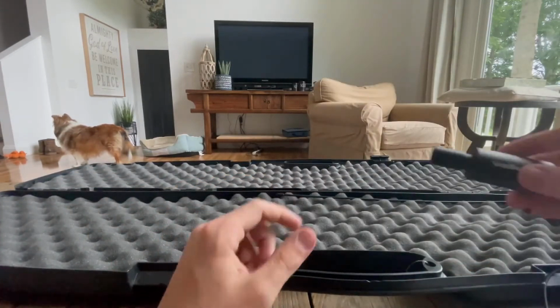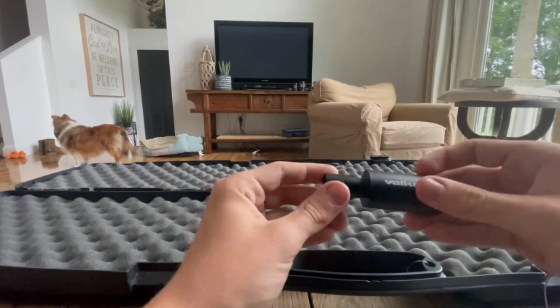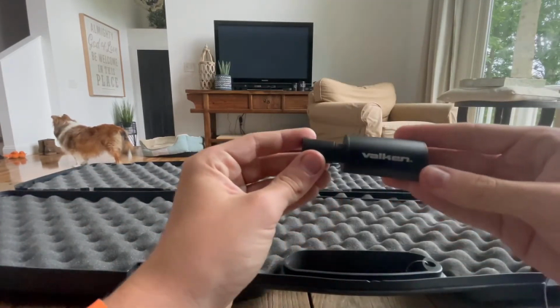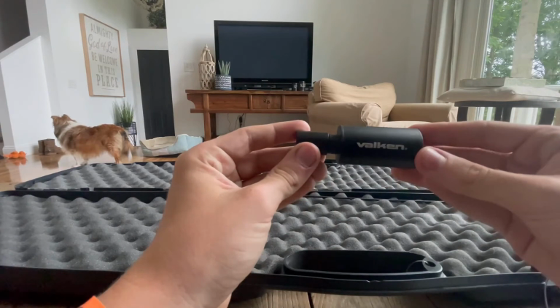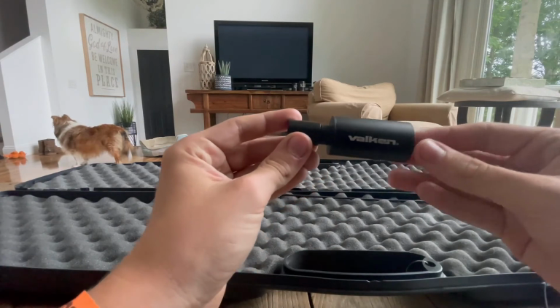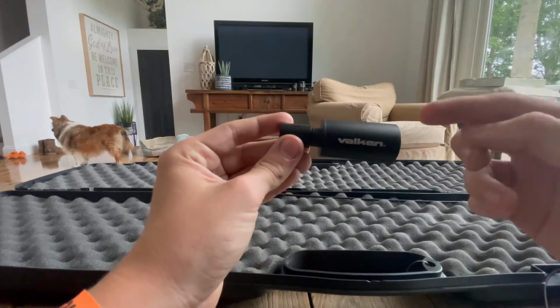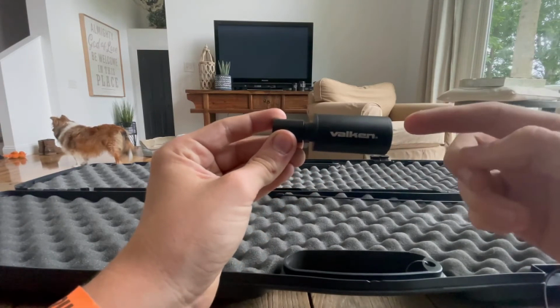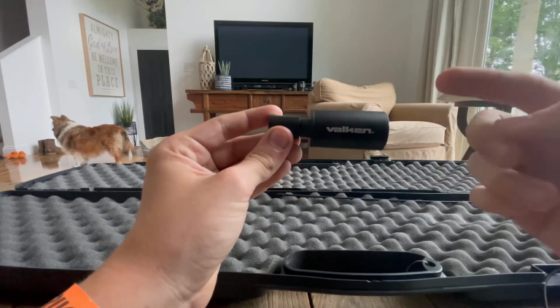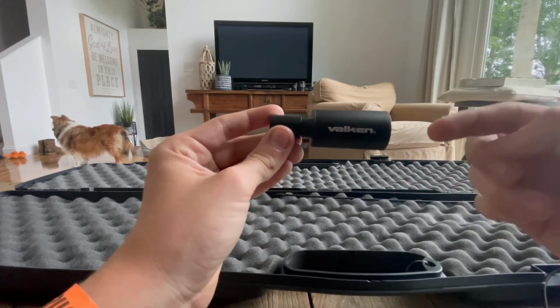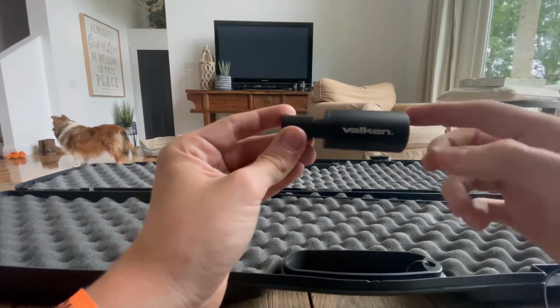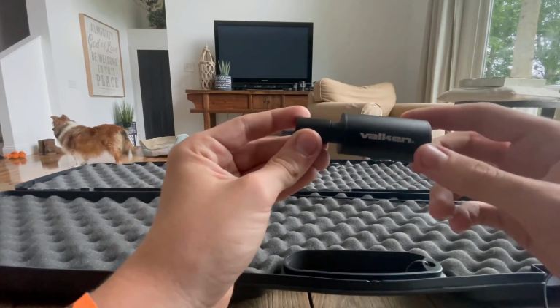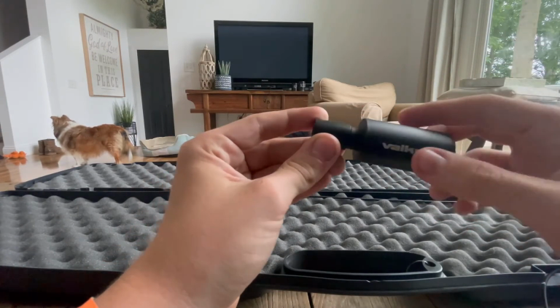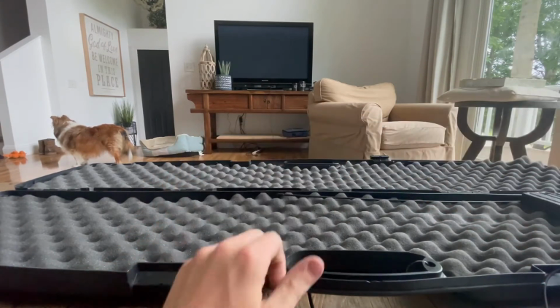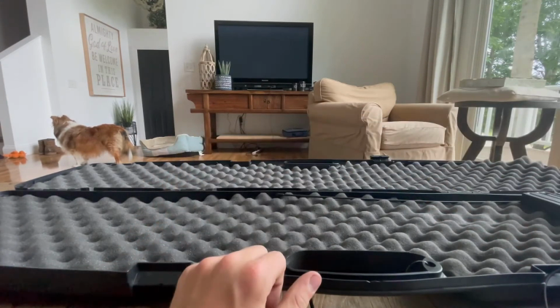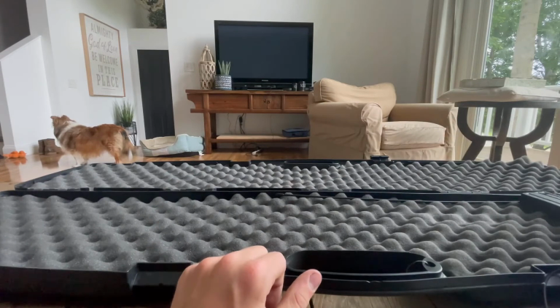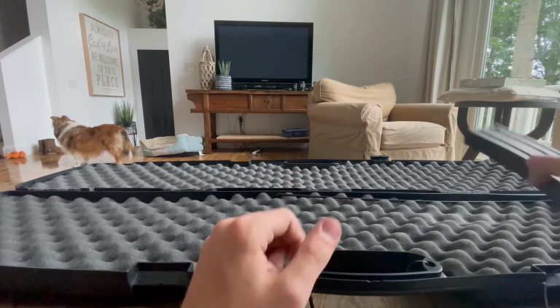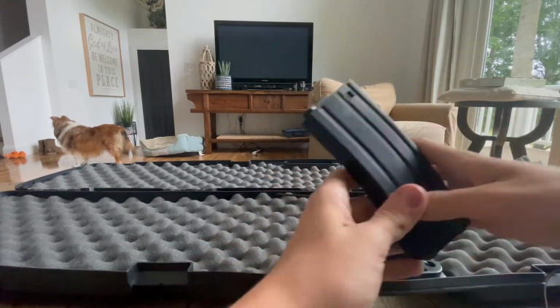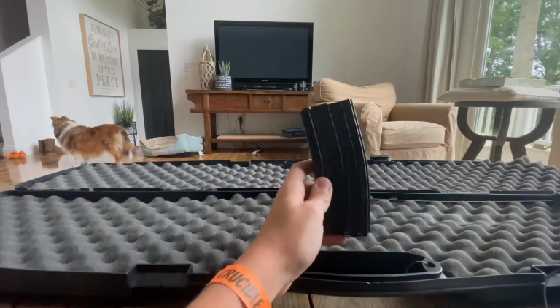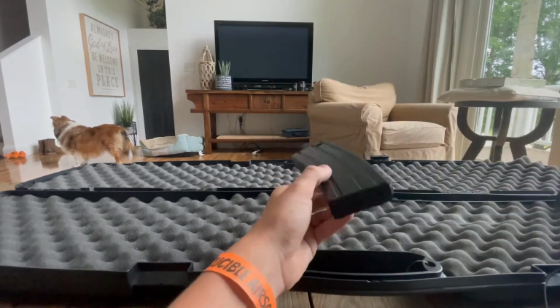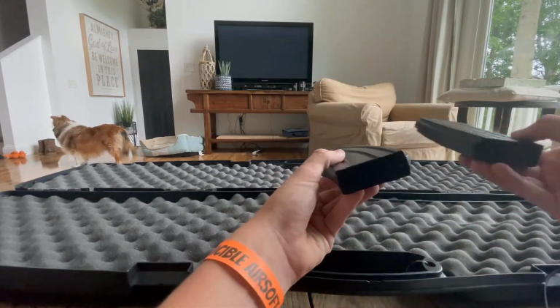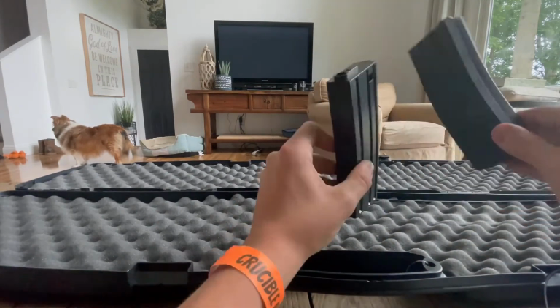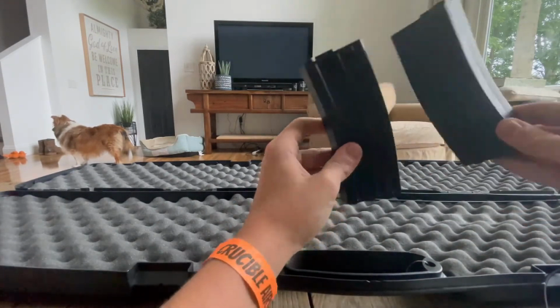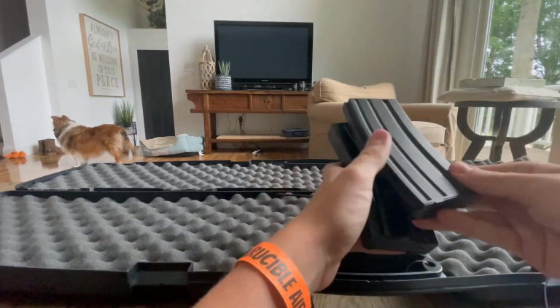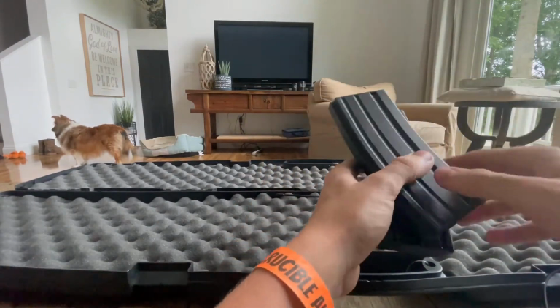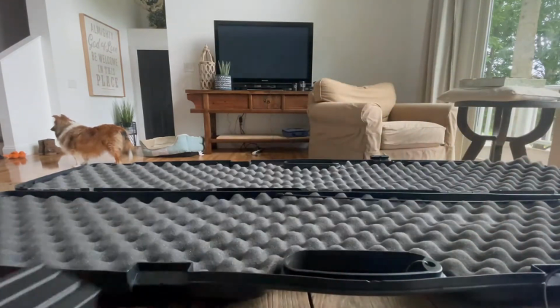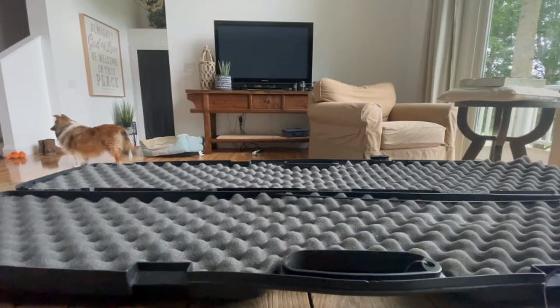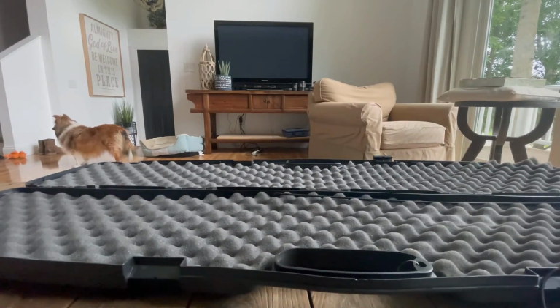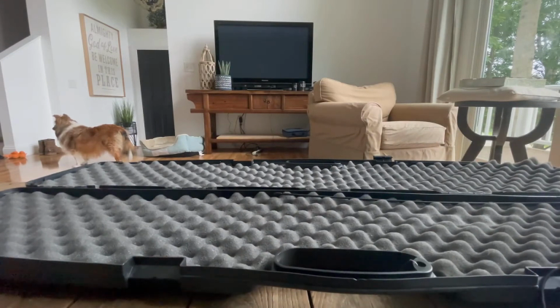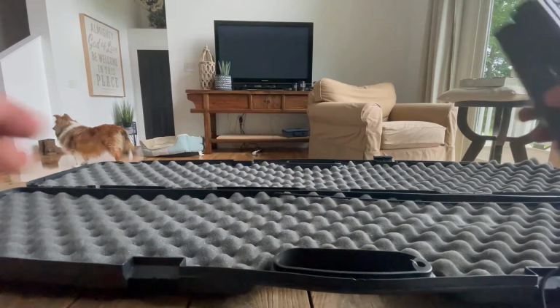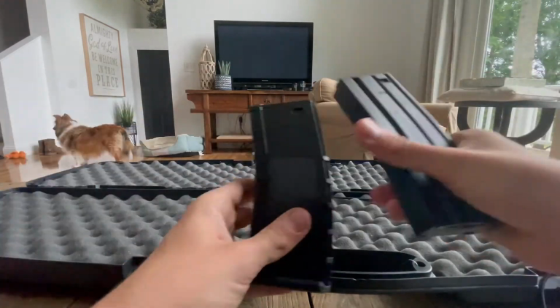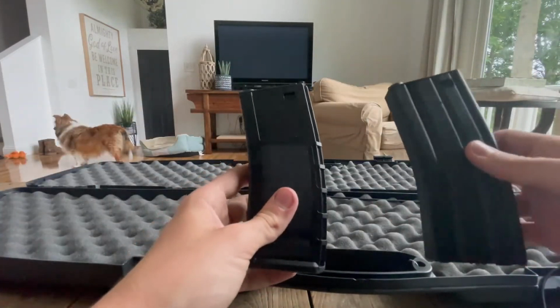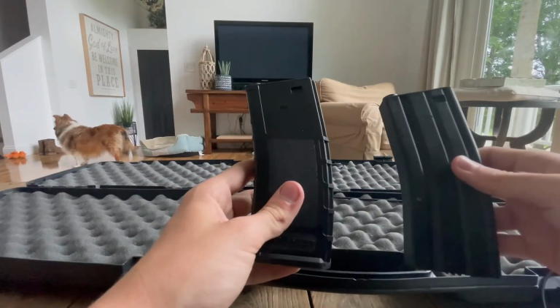I have my Valken tracer, which is really nice for indoor and dark game modes. Then I have my mid-cap mags — I have two of them — and then my two high-cap mags.